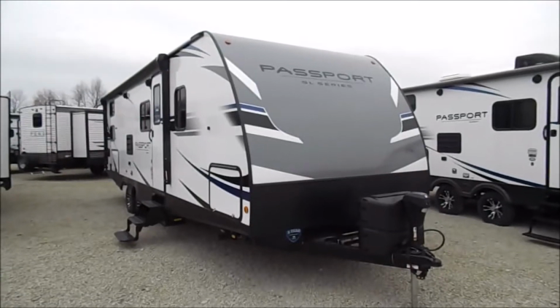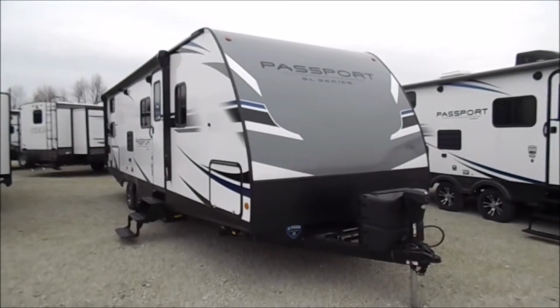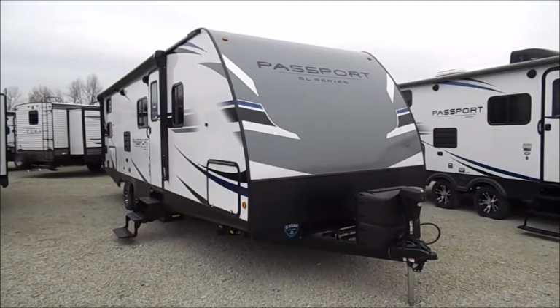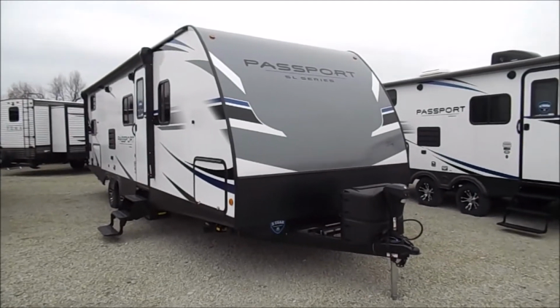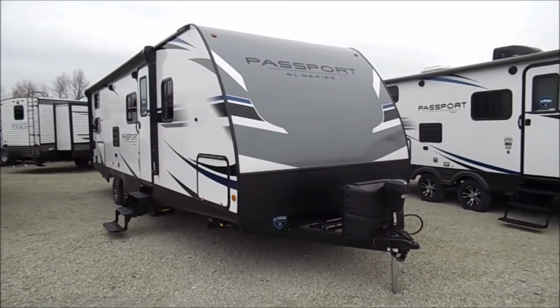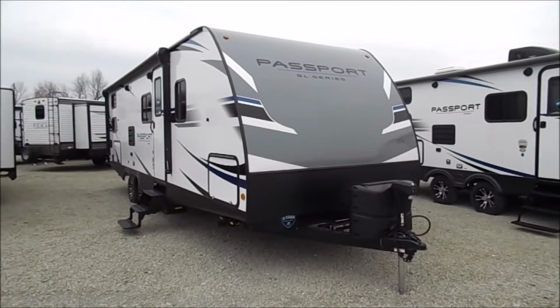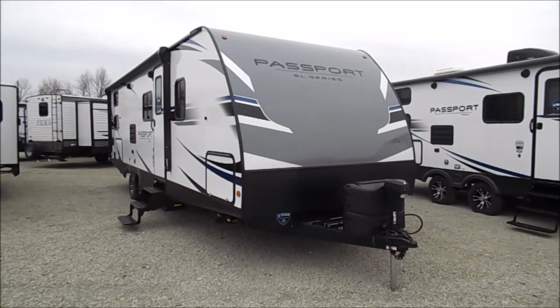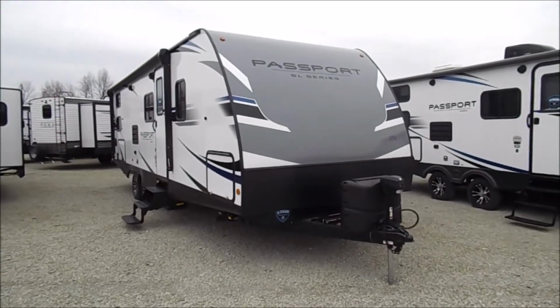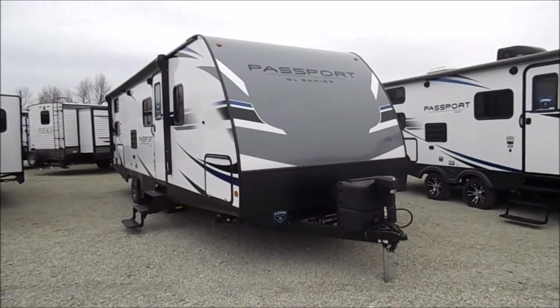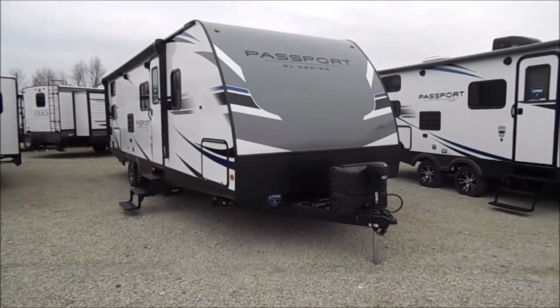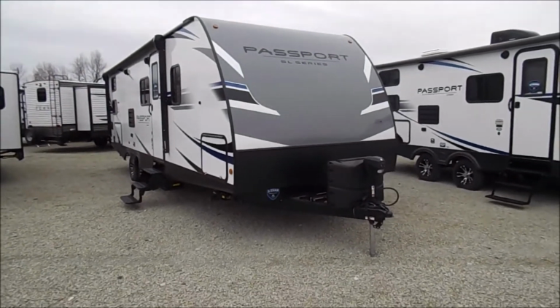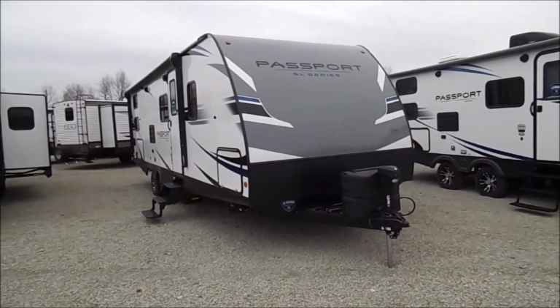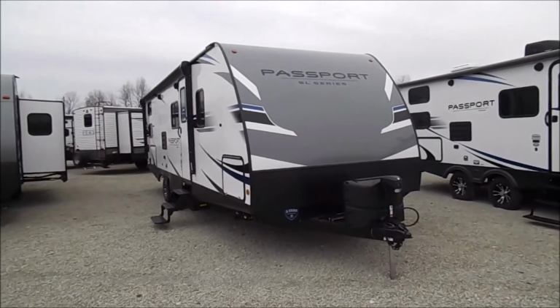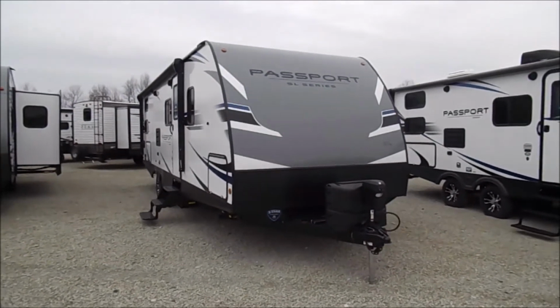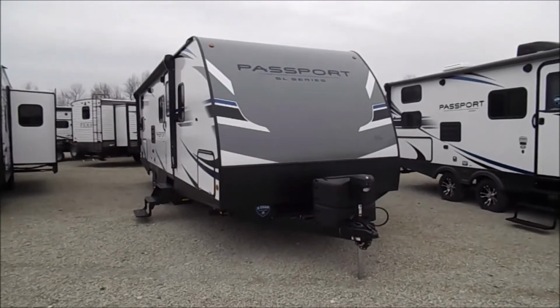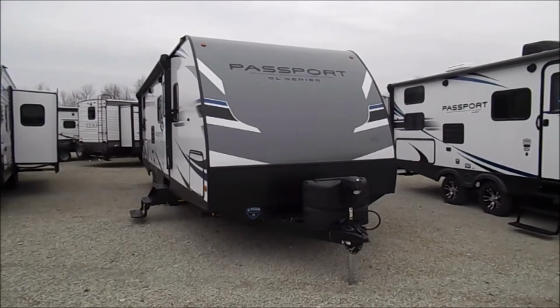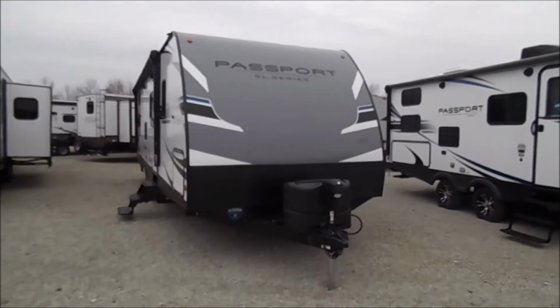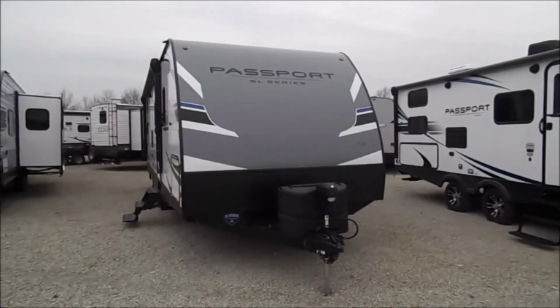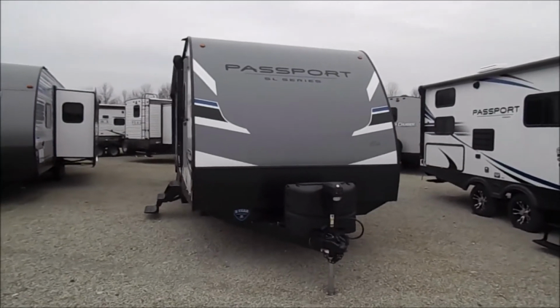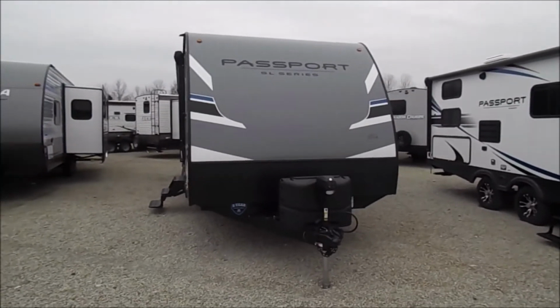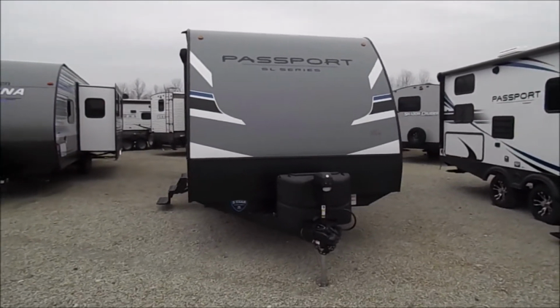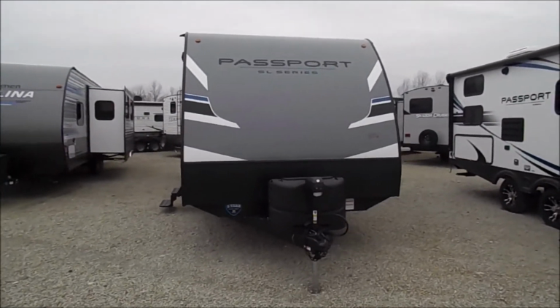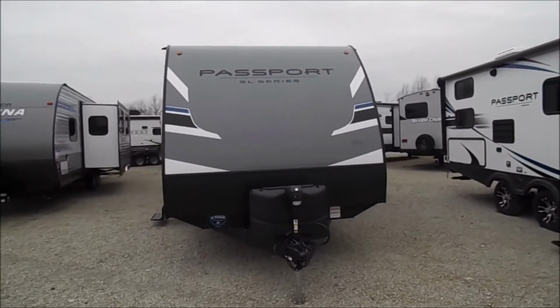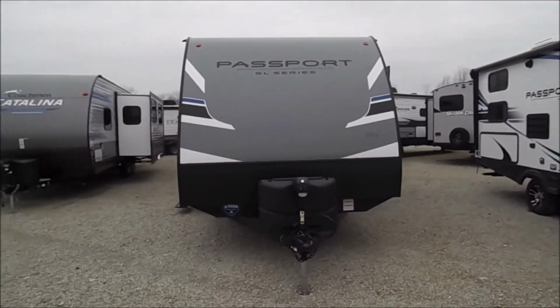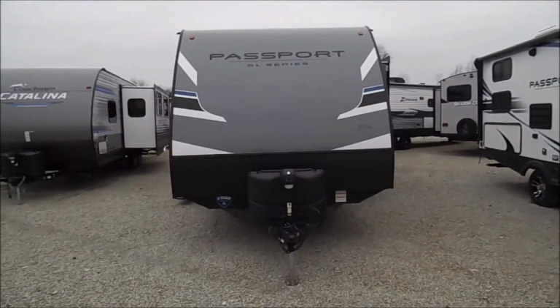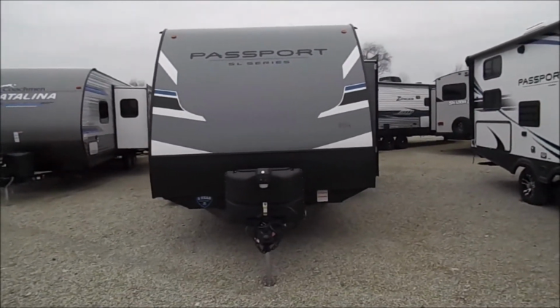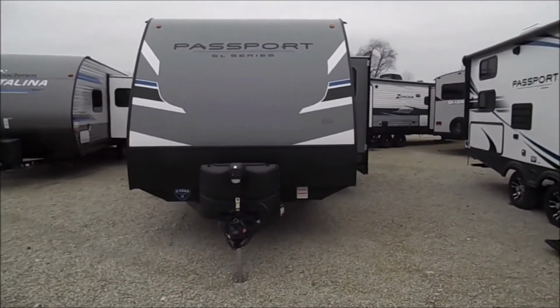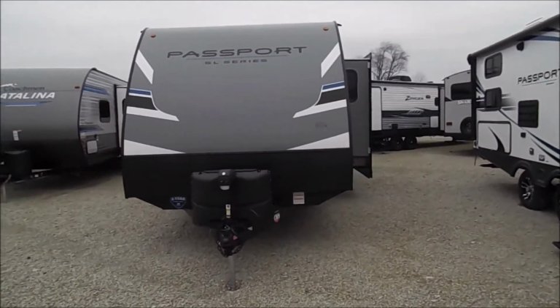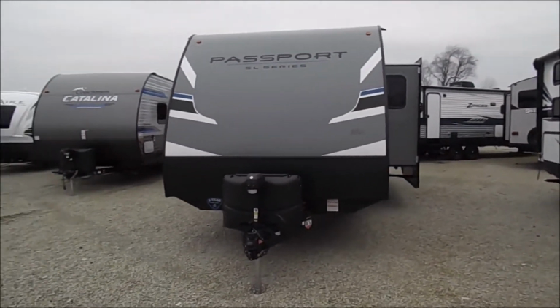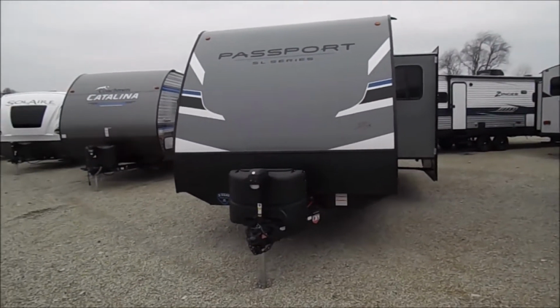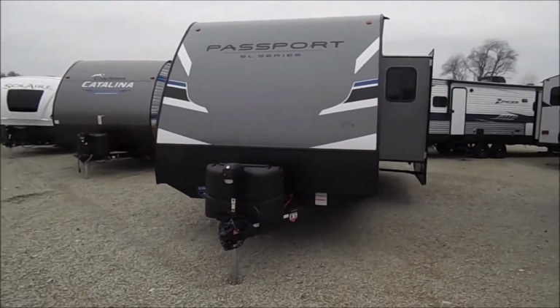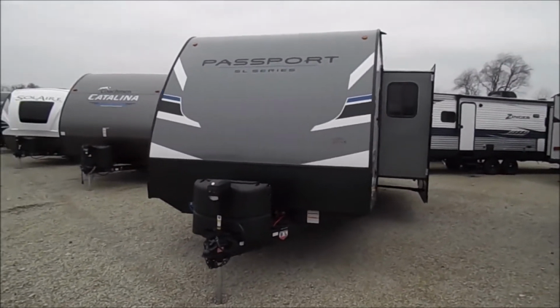You're back with Wana RV here in Shipshawana, Indiana. What we're looking at here is a 2020 267BH Passport SL Series.